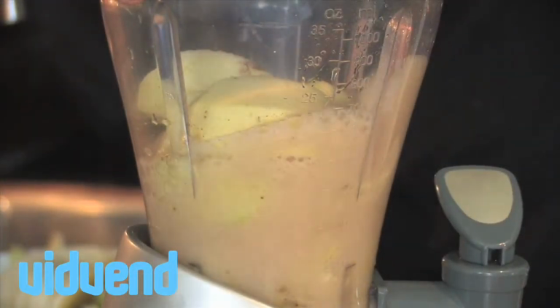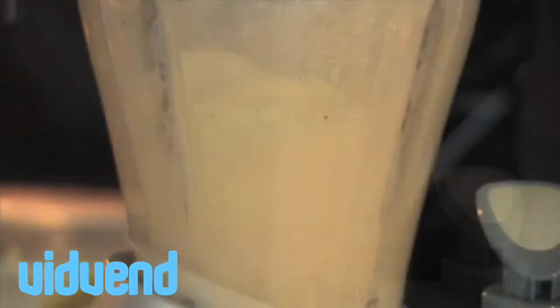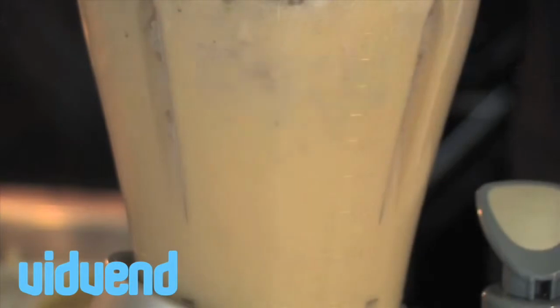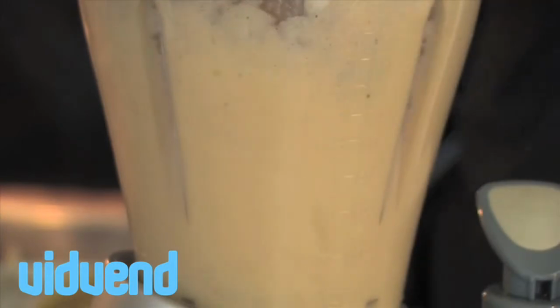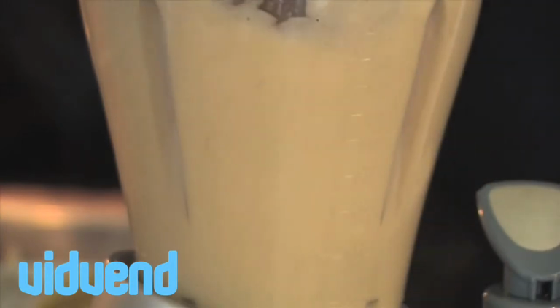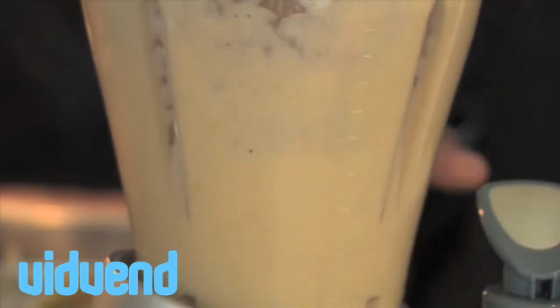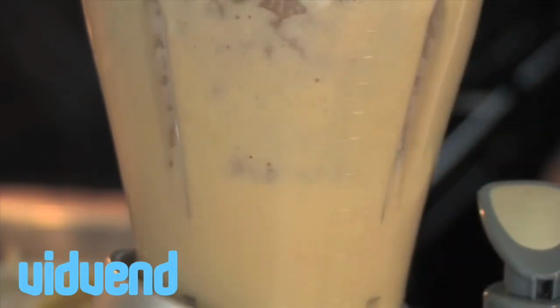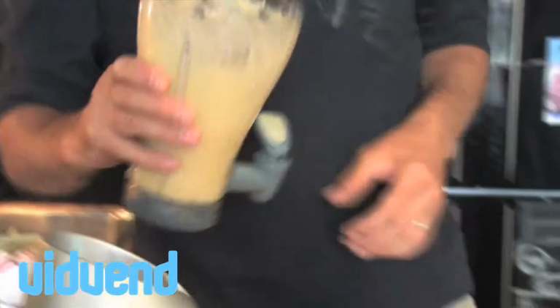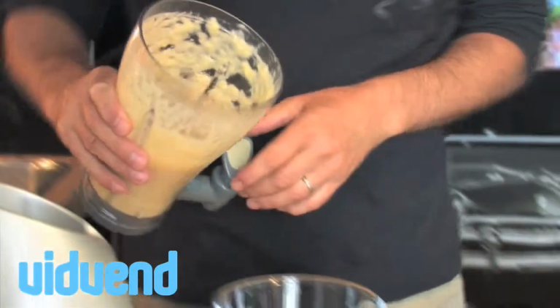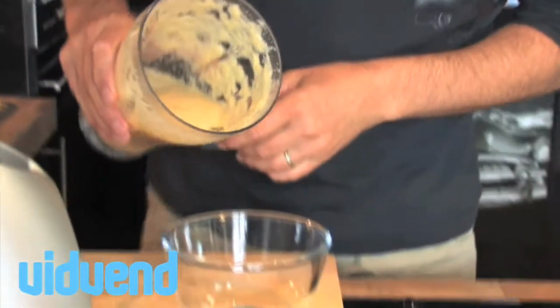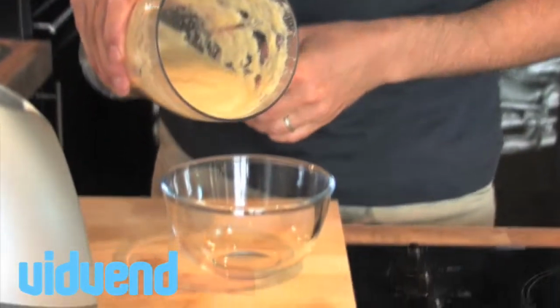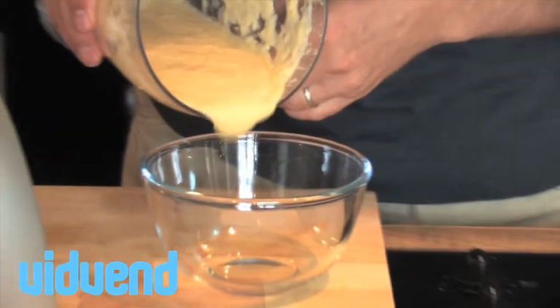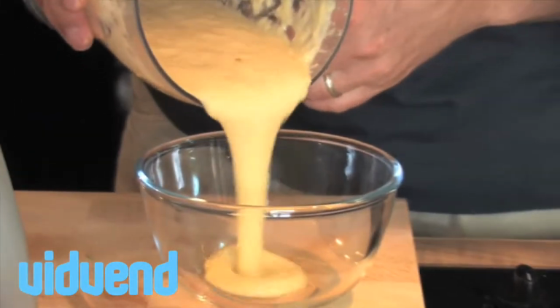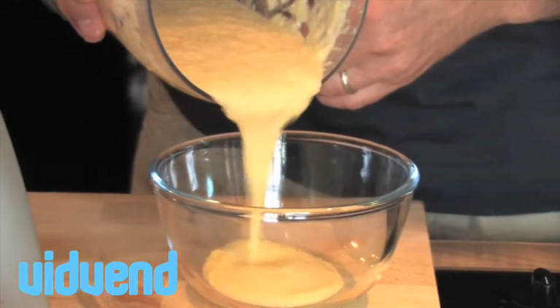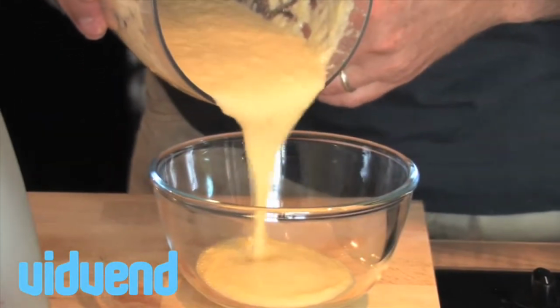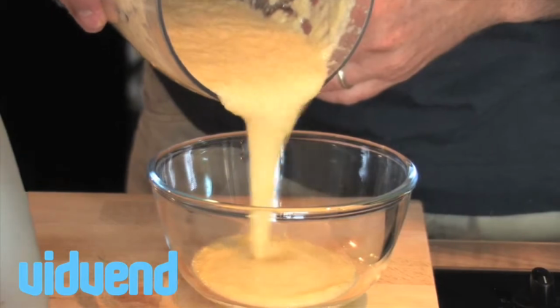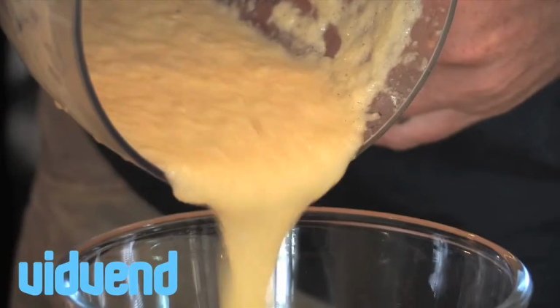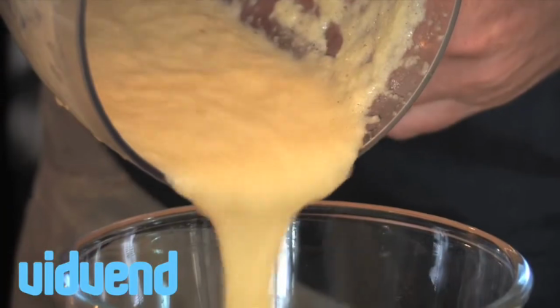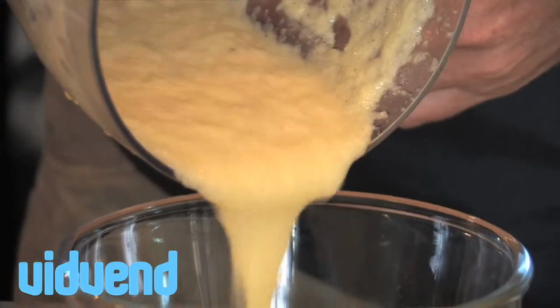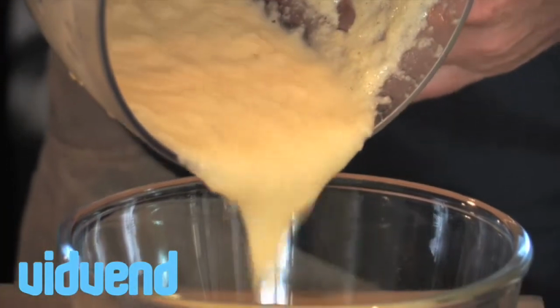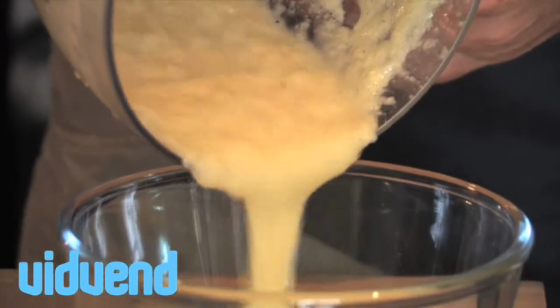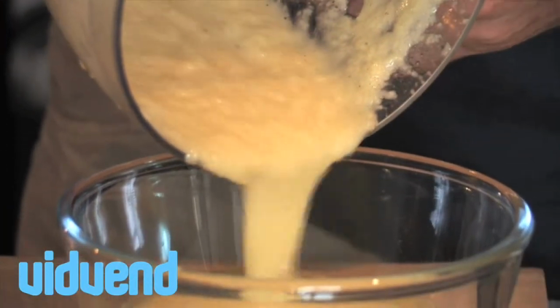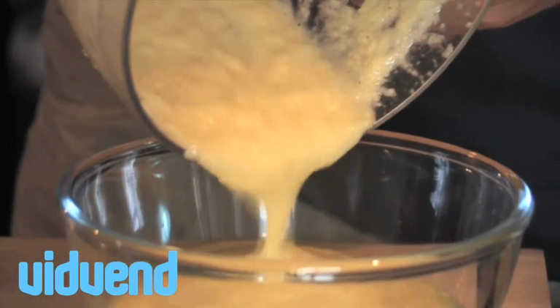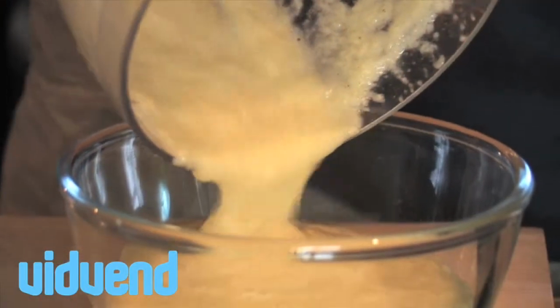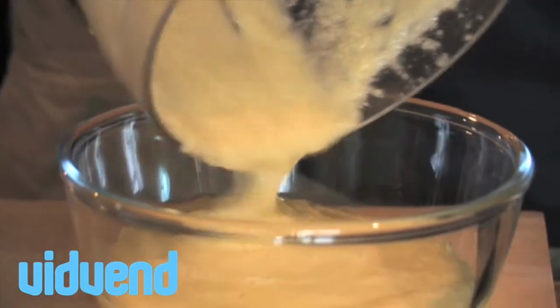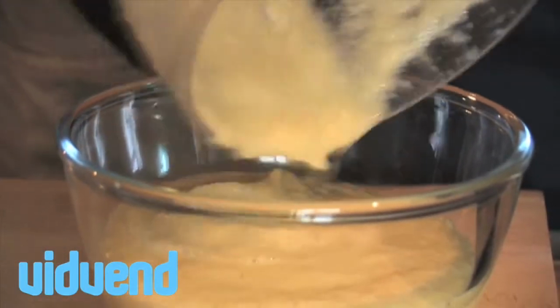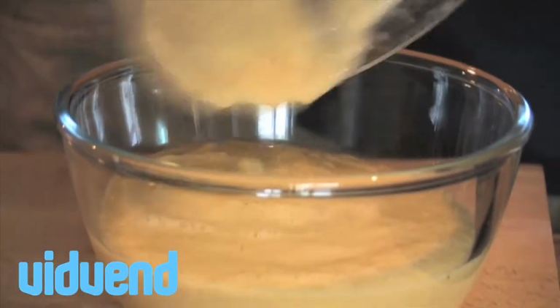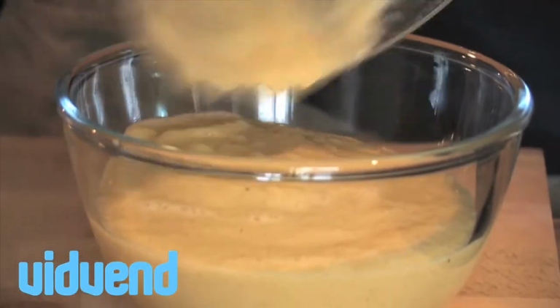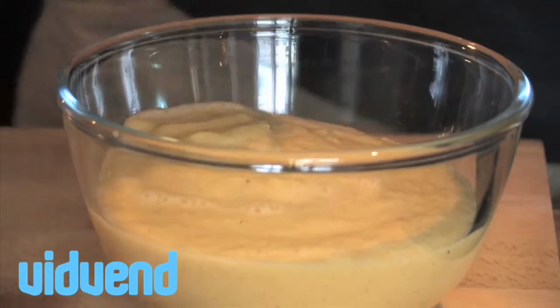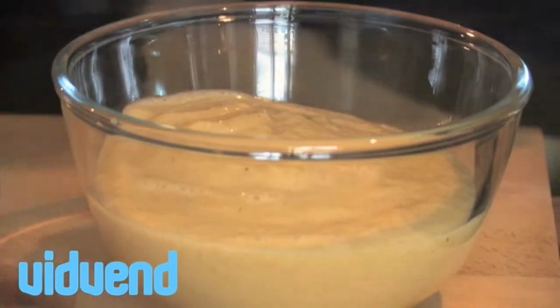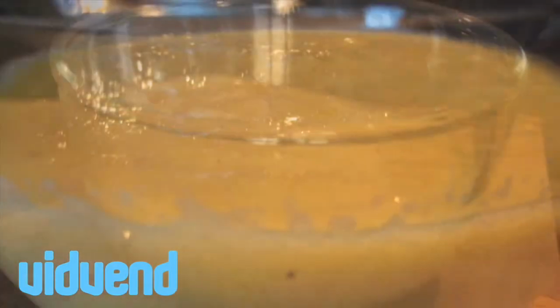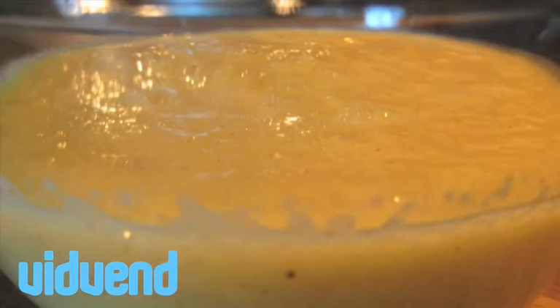All we're going to do is pop that into the blender and blend it up for a good 30 to 40 seconds. What comes out should be a really nice smooth consistency — a gorgeous, tasty homemade fresh applesauce.